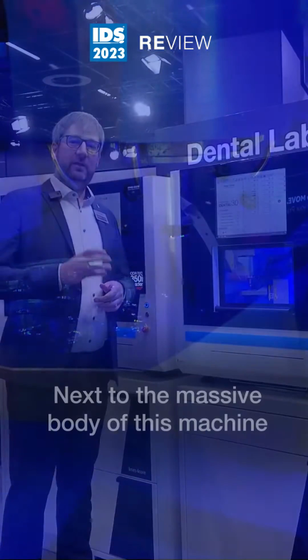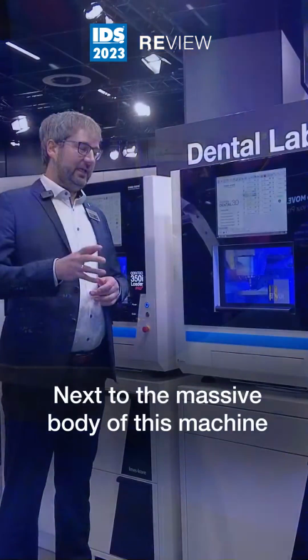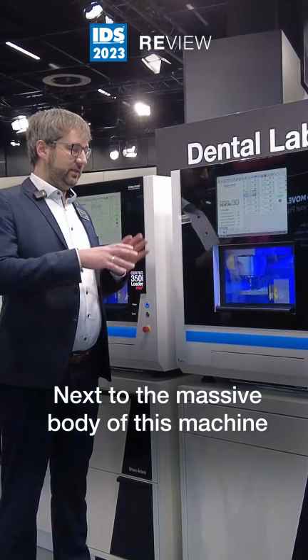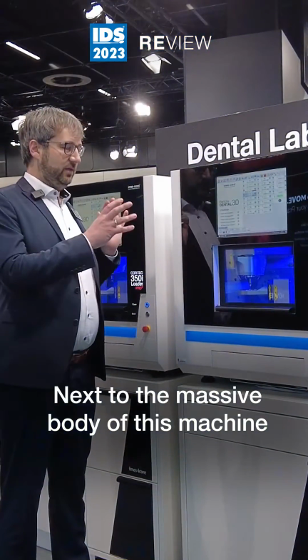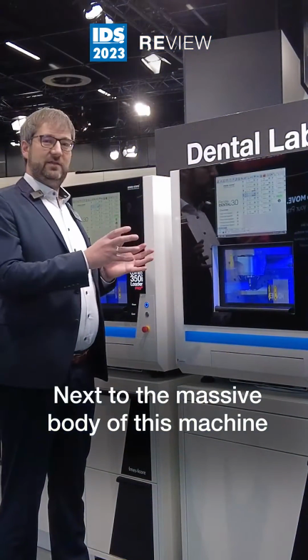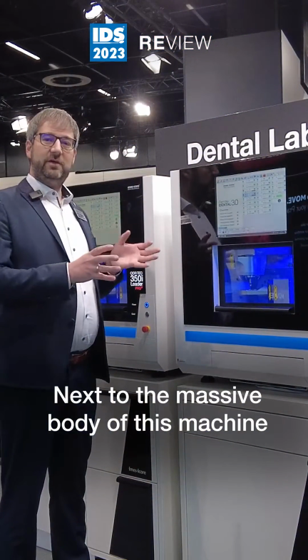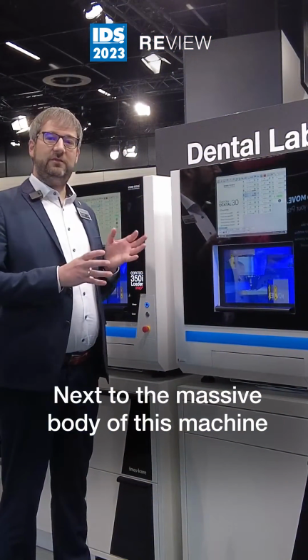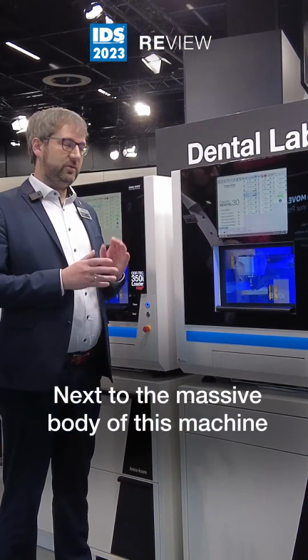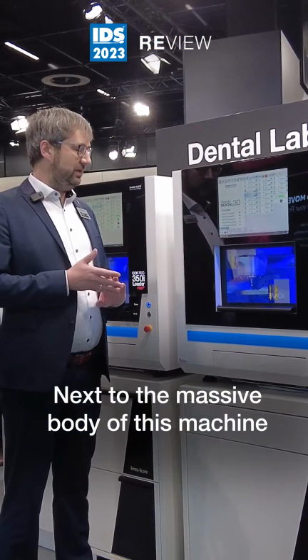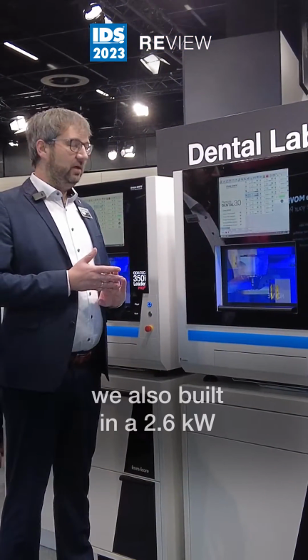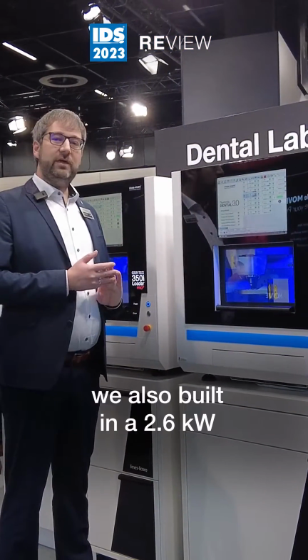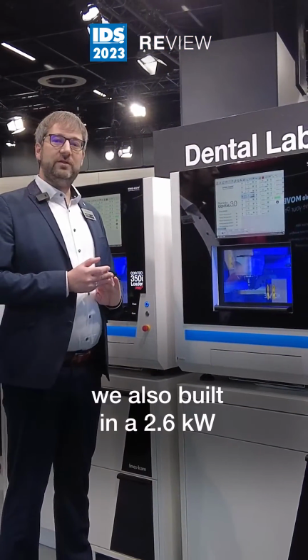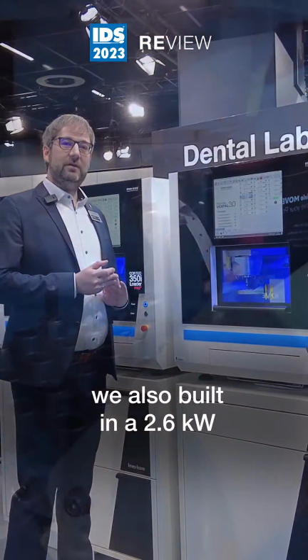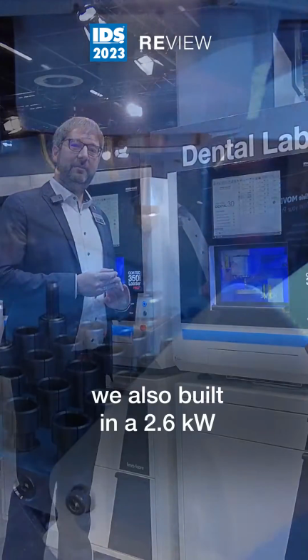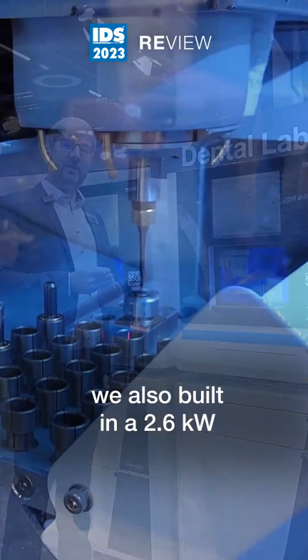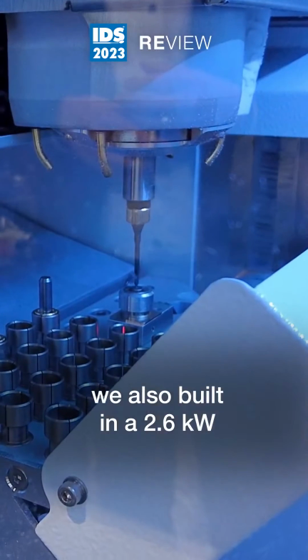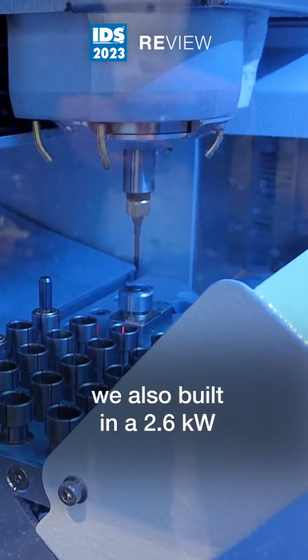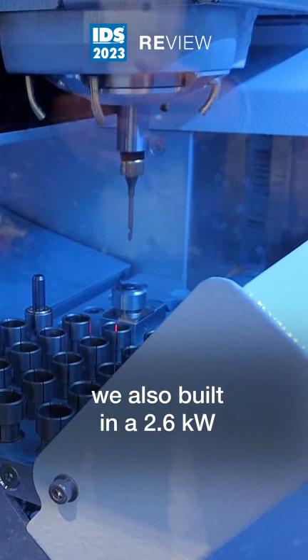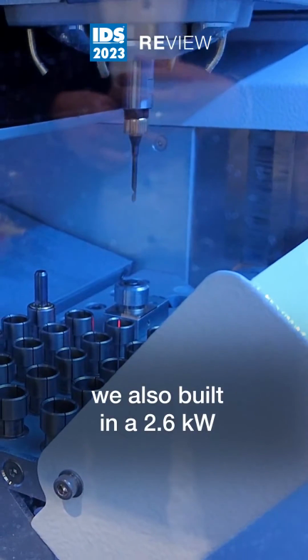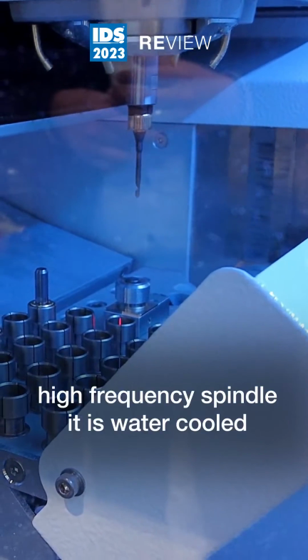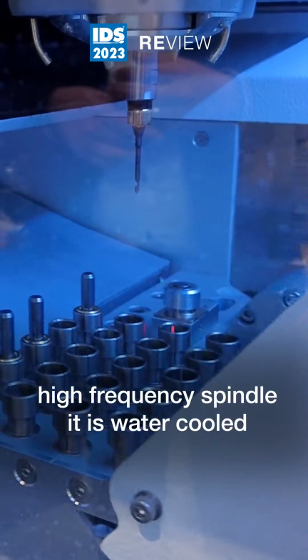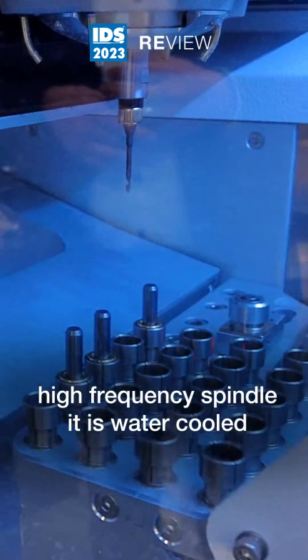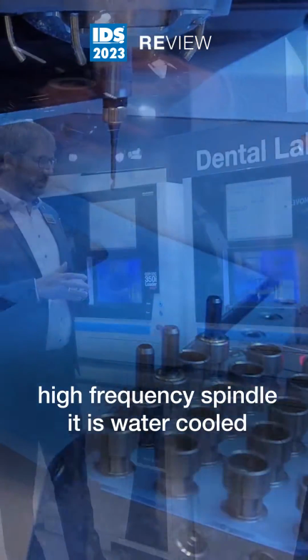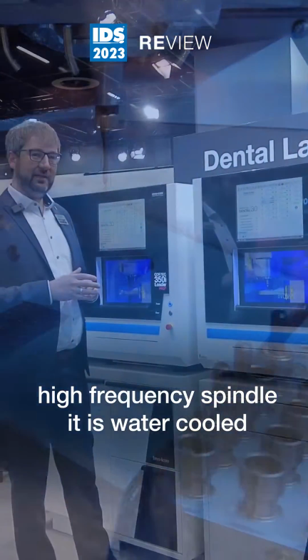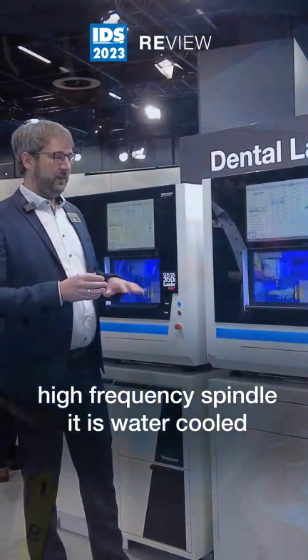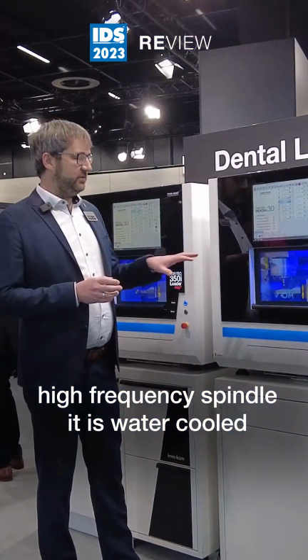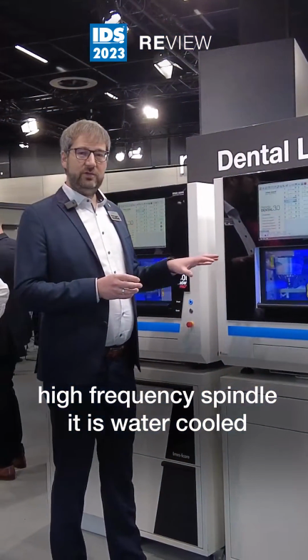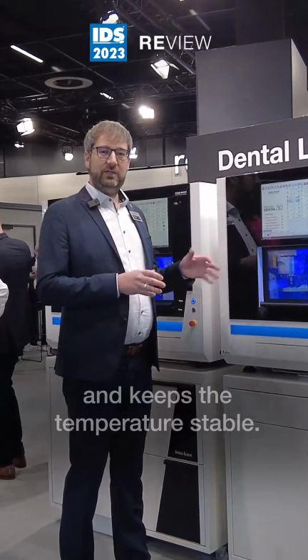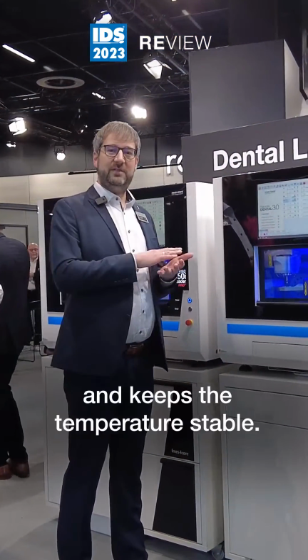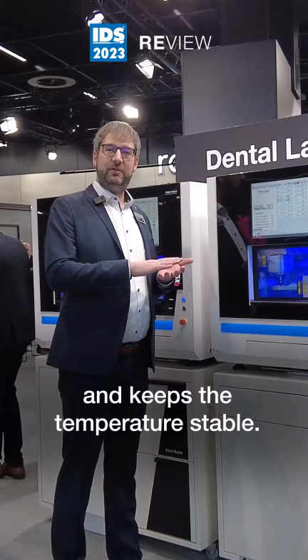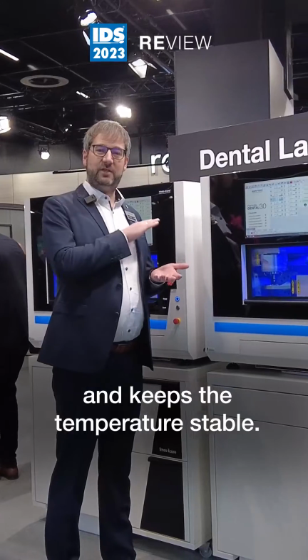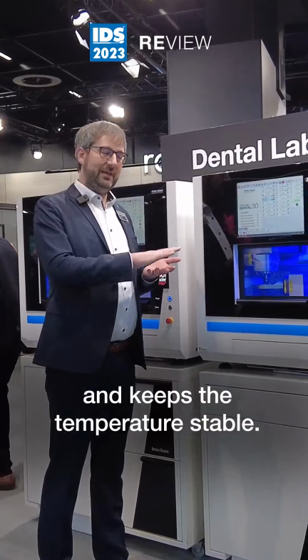Next to the massive body of this machine, we also built in a 2.6kW high frequency spindle that is water-cooled and keeps the temperature stable.